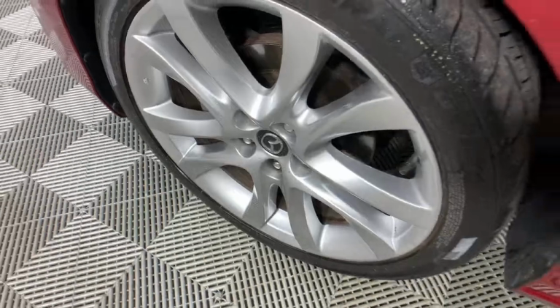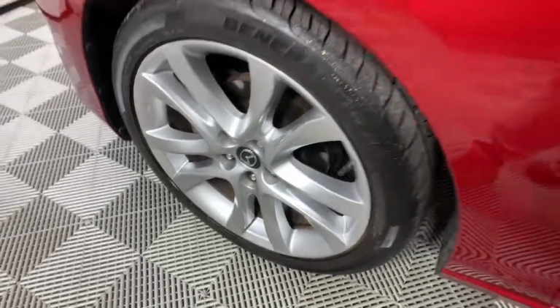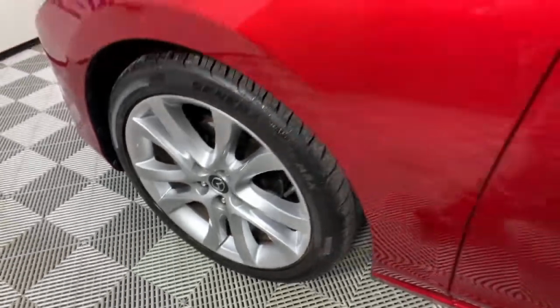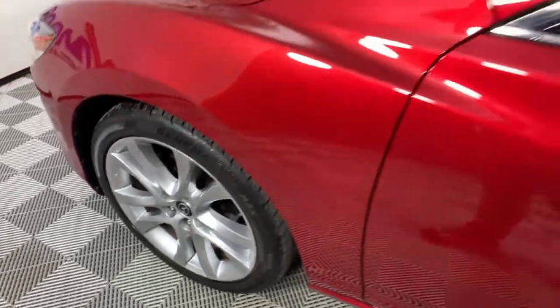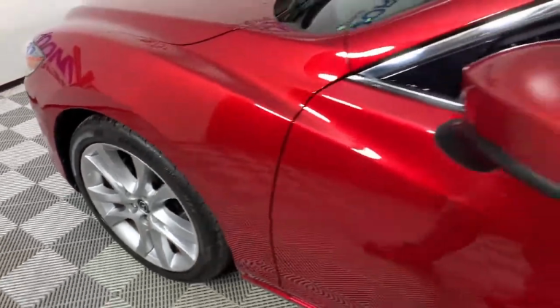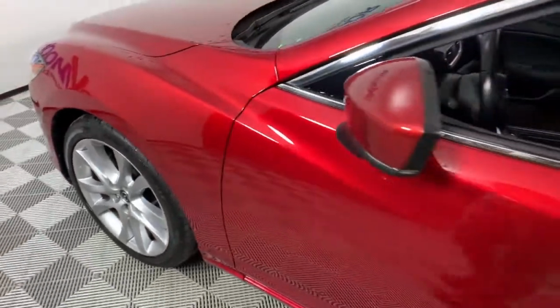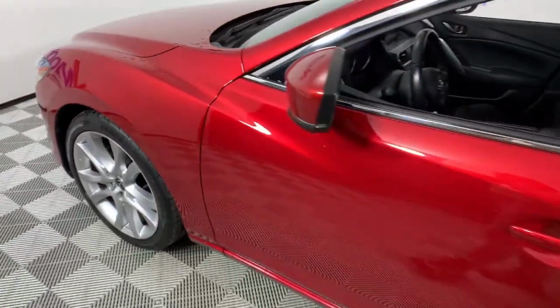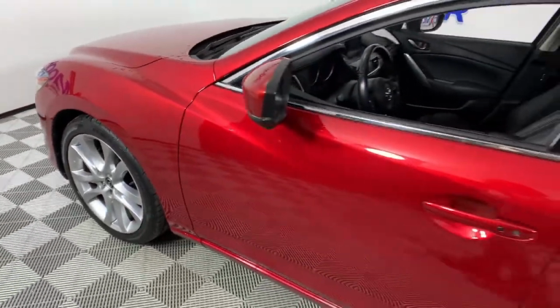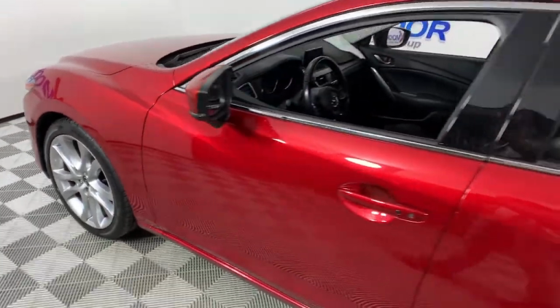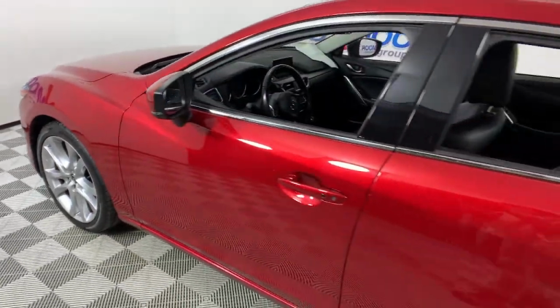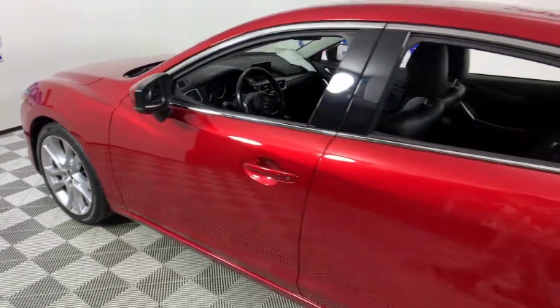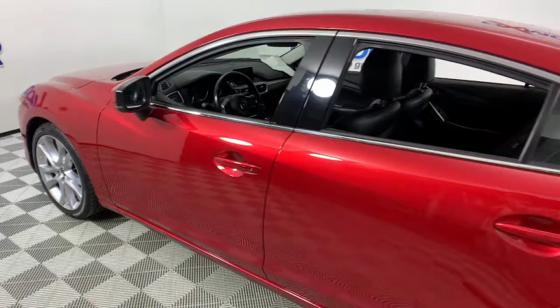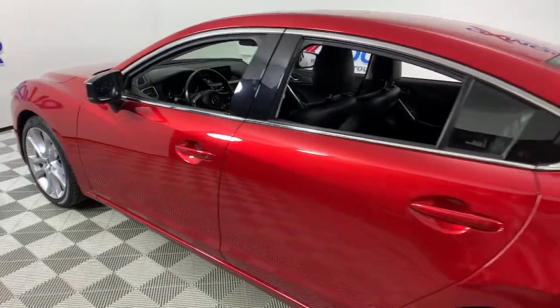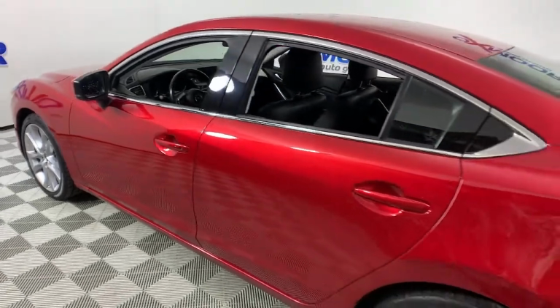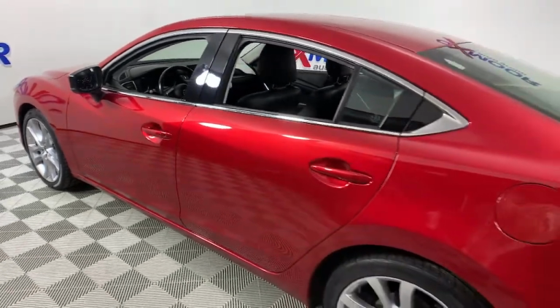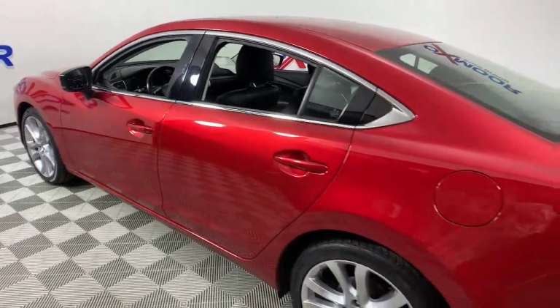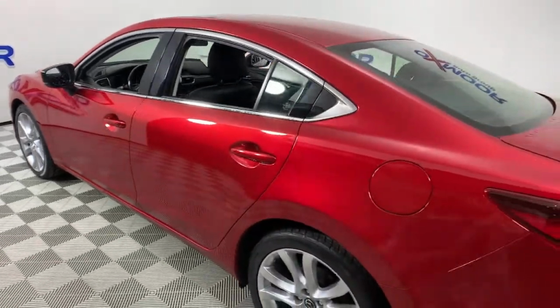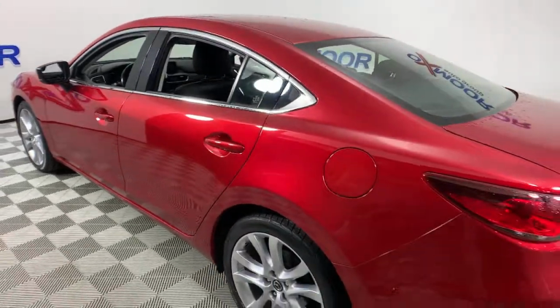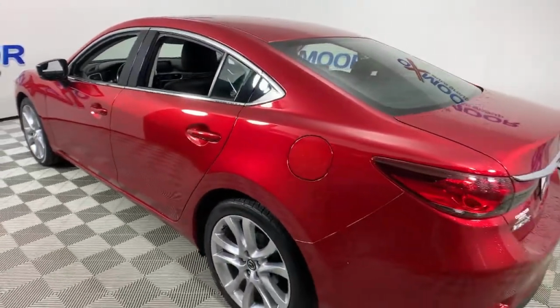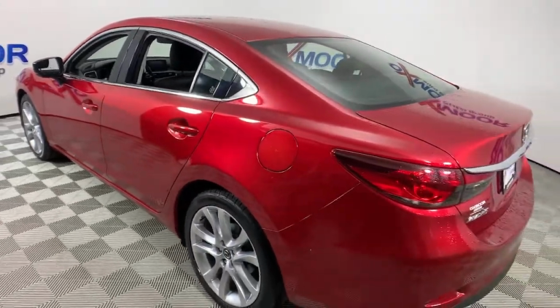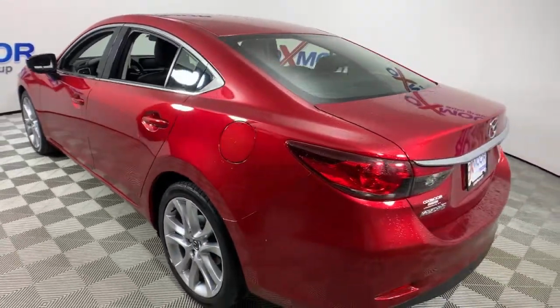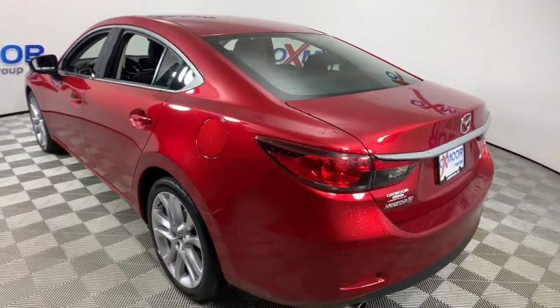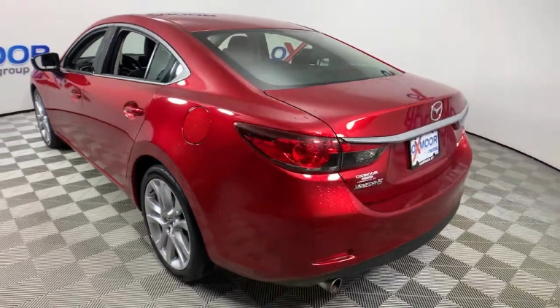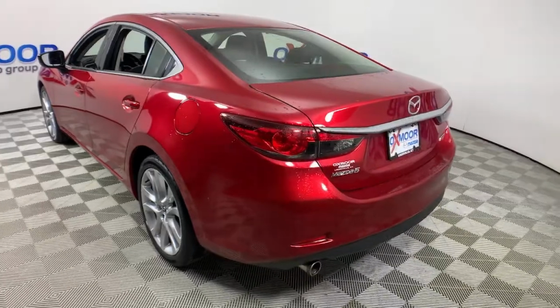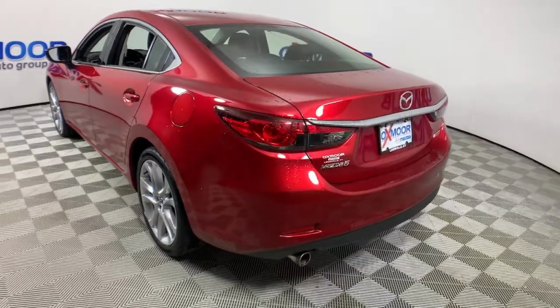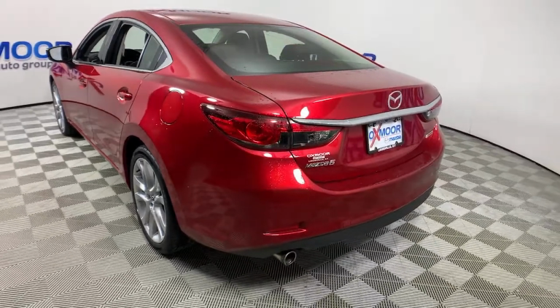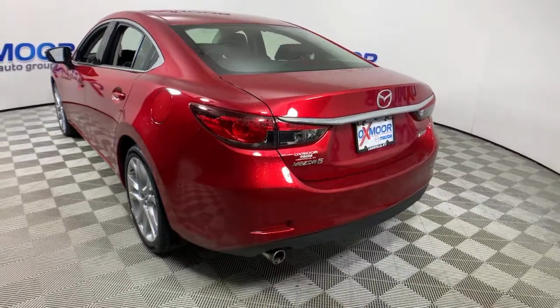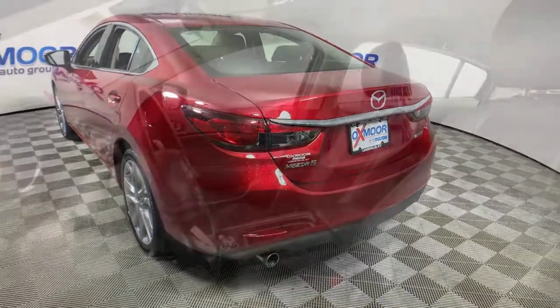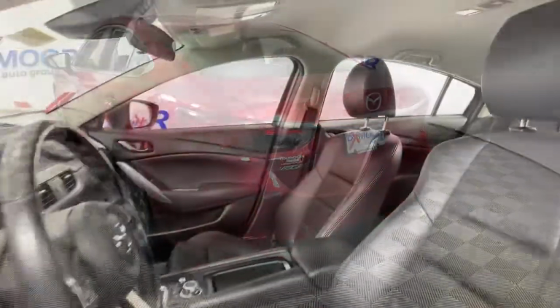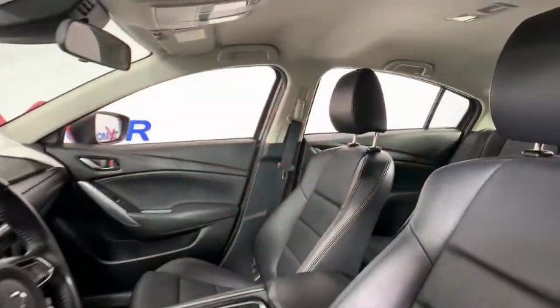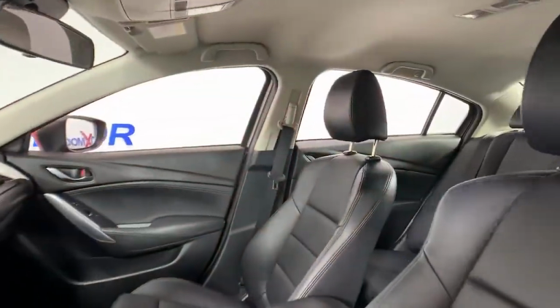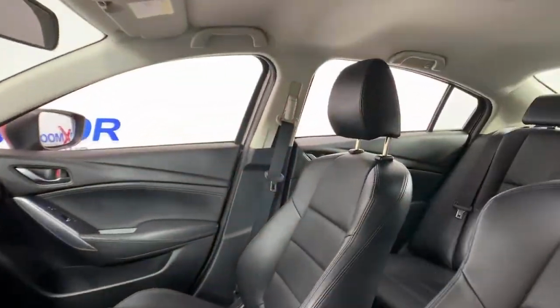Check out this 2017 Mazda Mazda 6. With less than 45,000 miles on the odometer, this vehicle stands out from the rest. Prepare to fall in love with this striking, family-friendly Mazda 6.